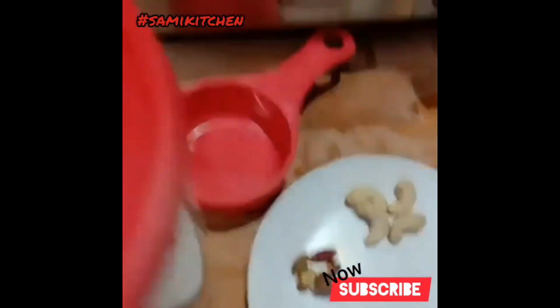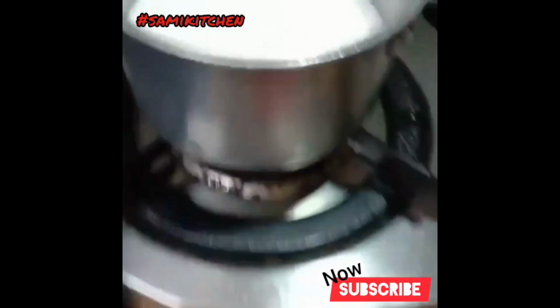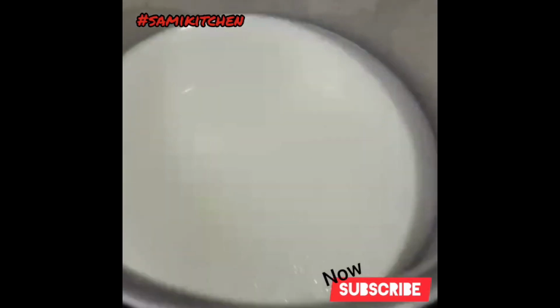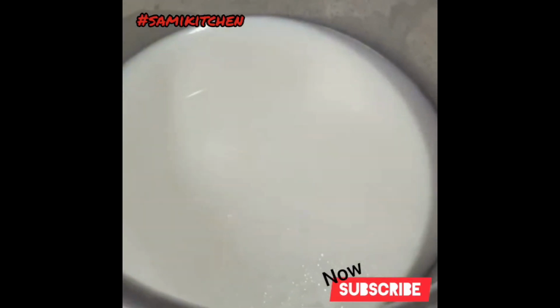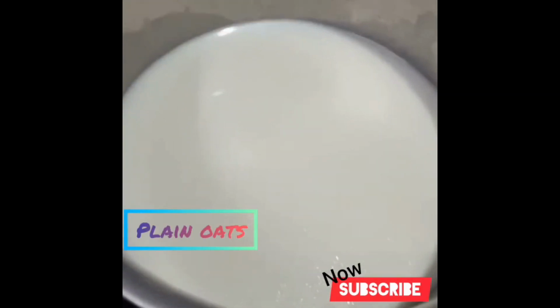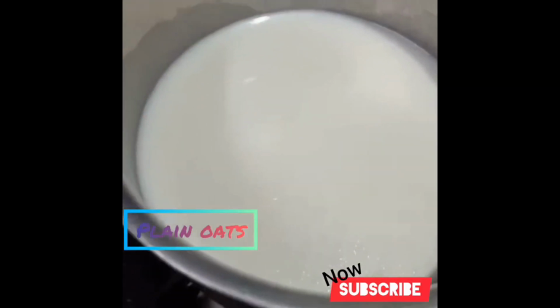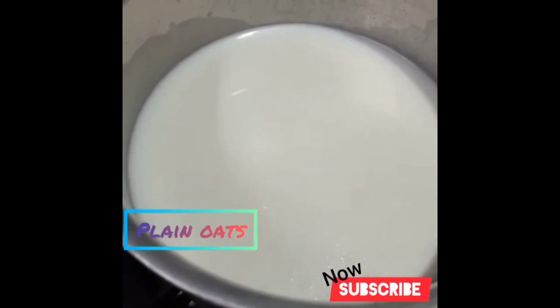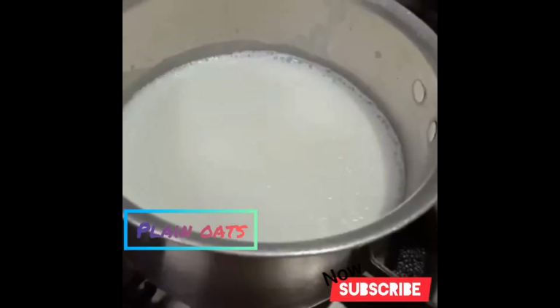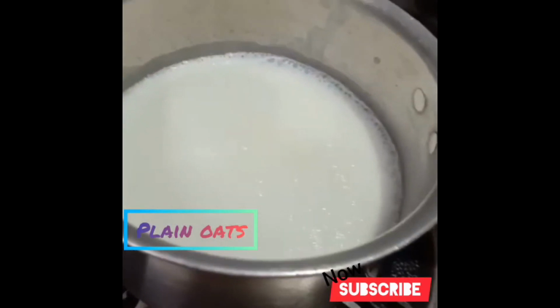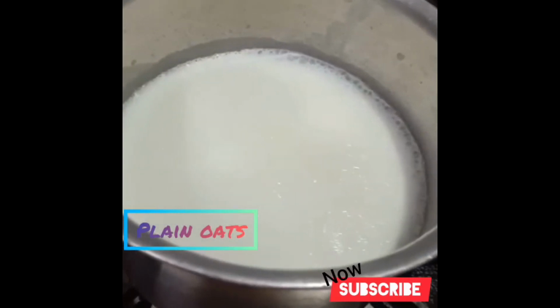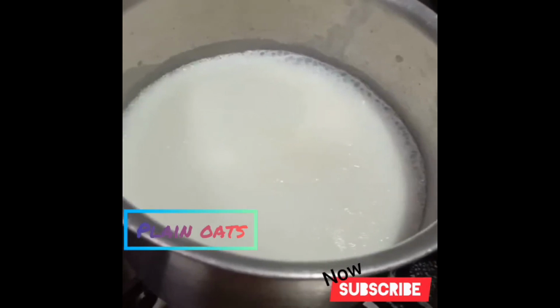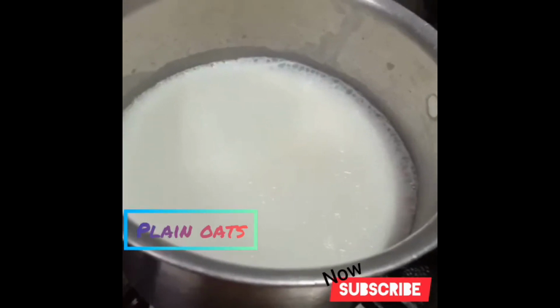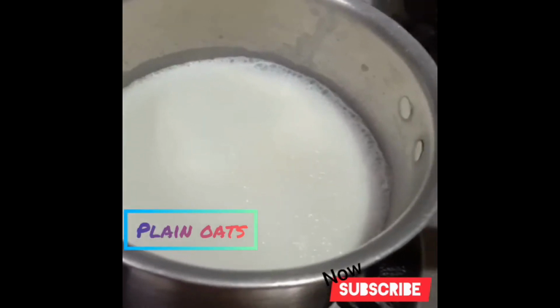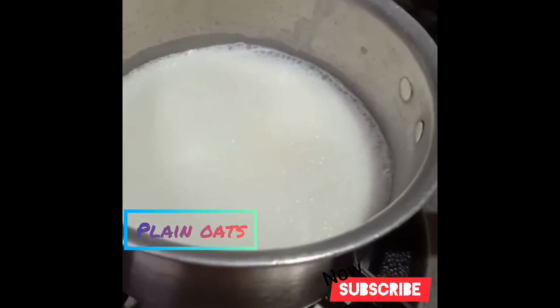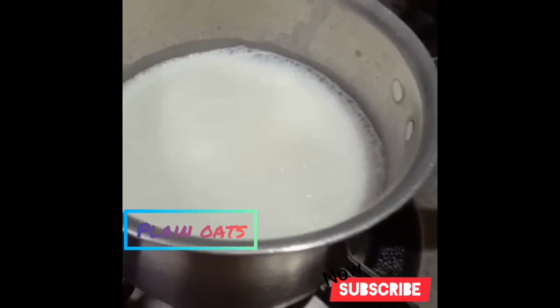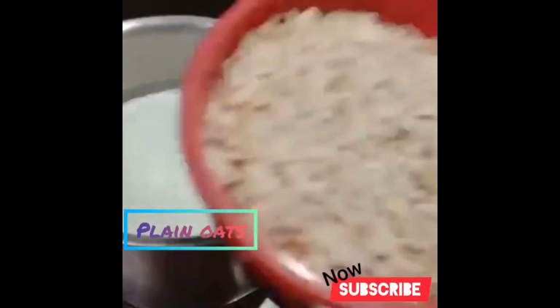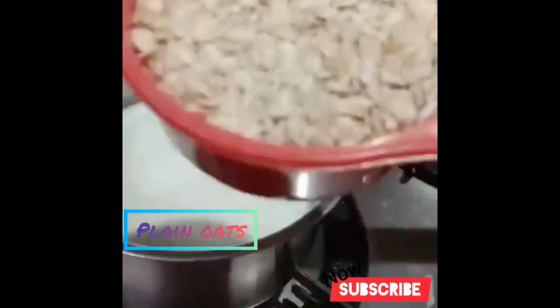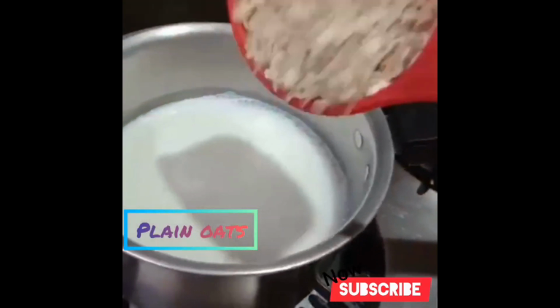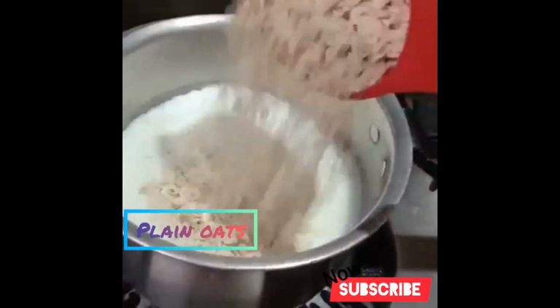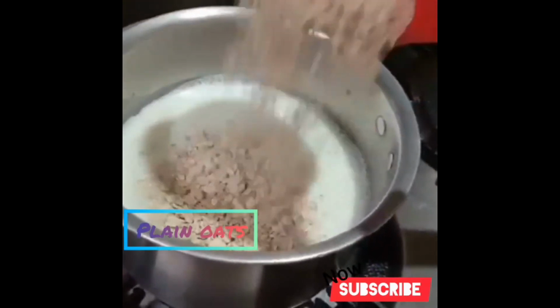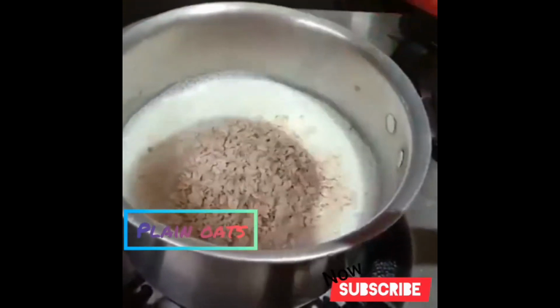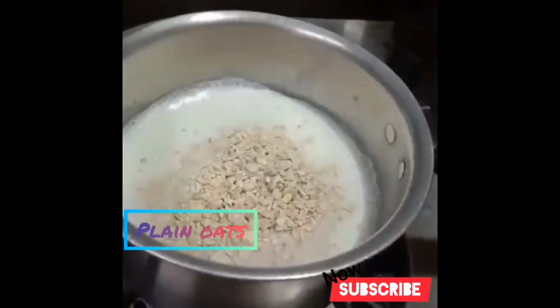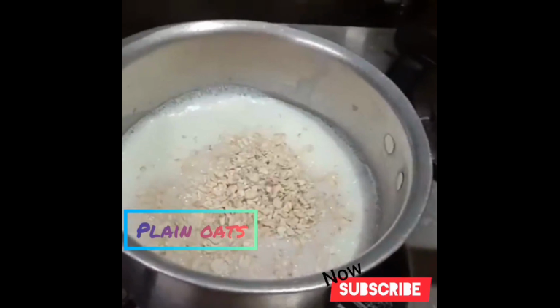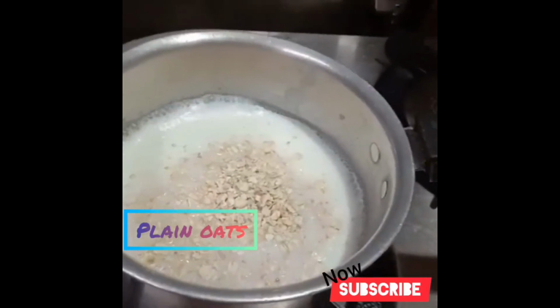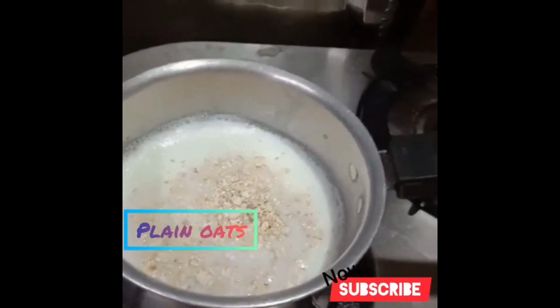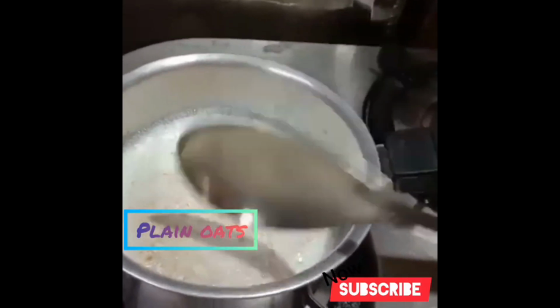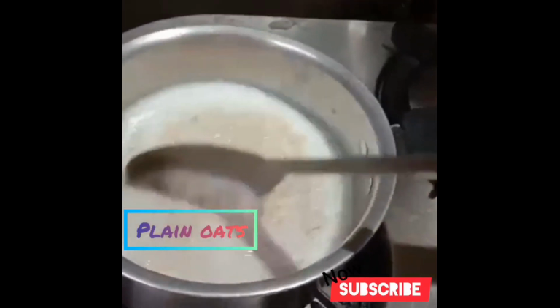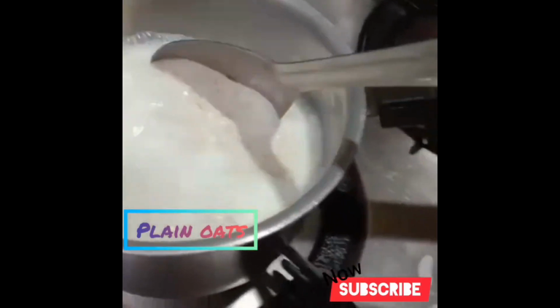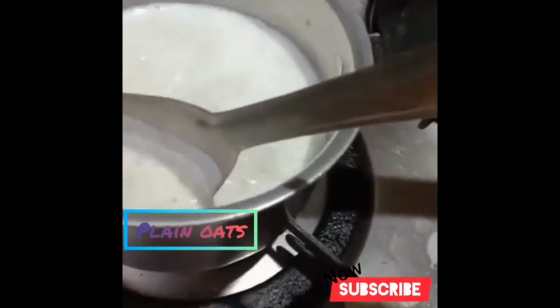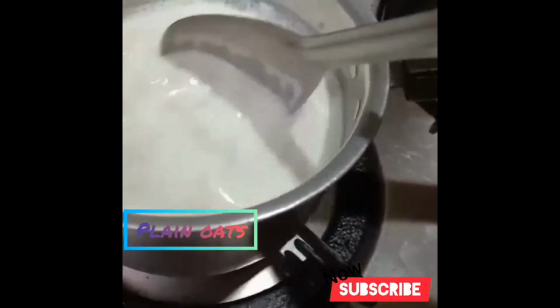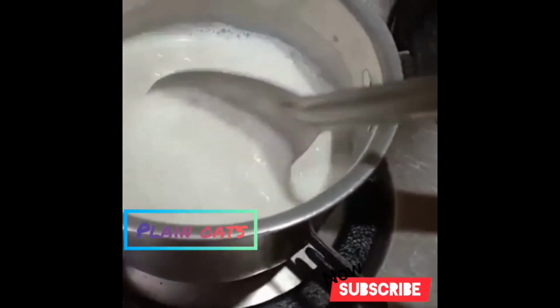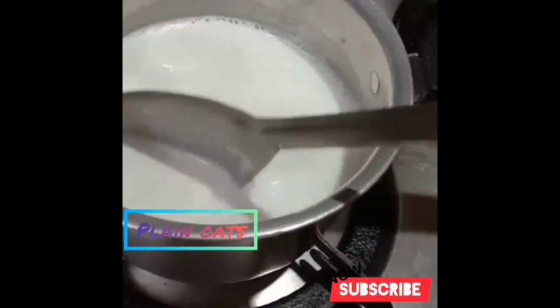We will put 1 cup of milk in a cup and boil the milk. Then we will add oats to the milk and put it on a medium flame.